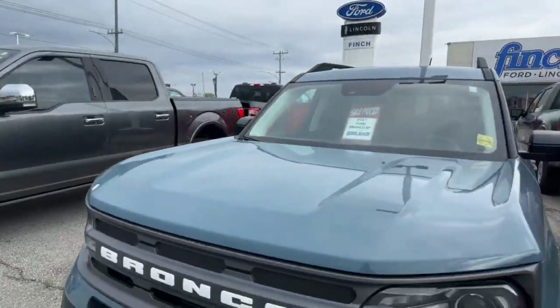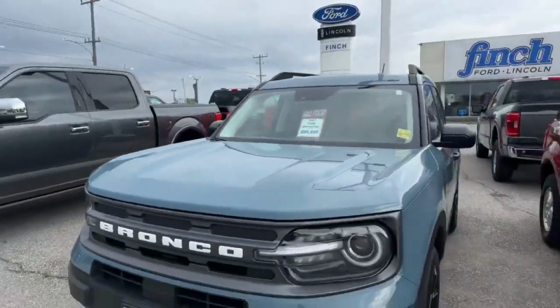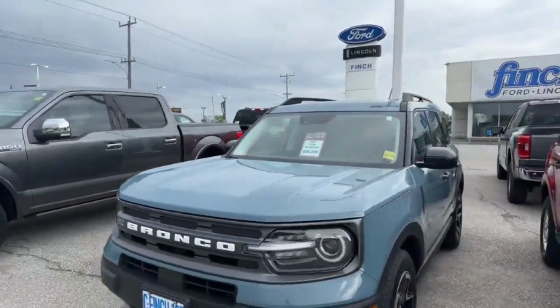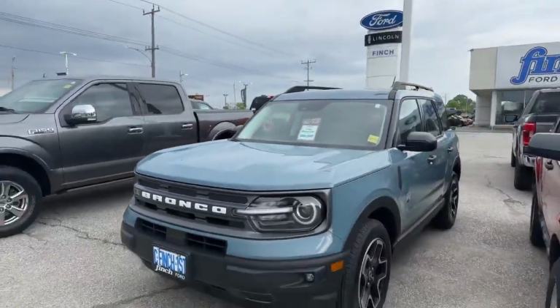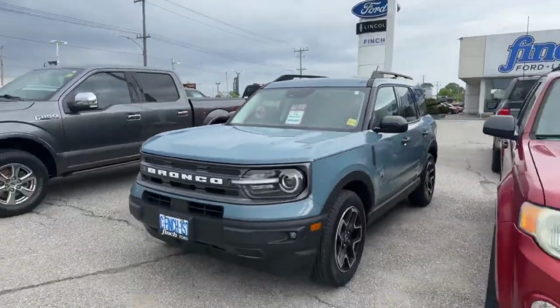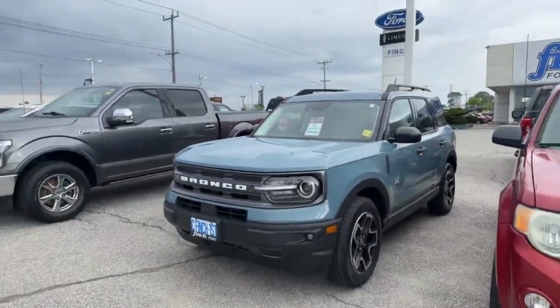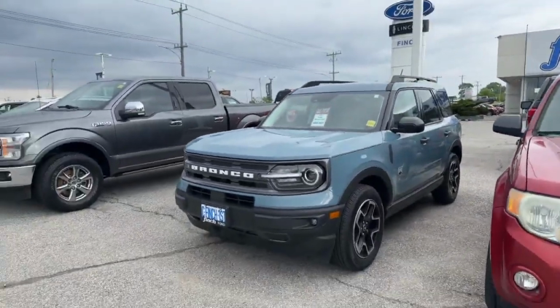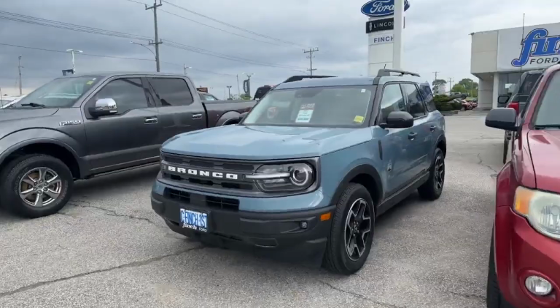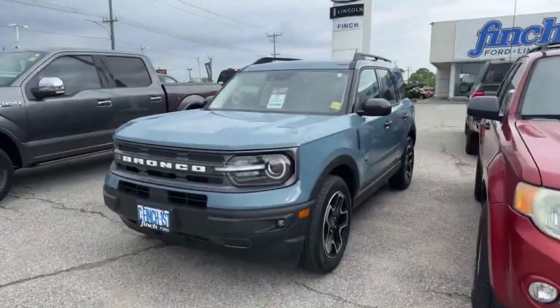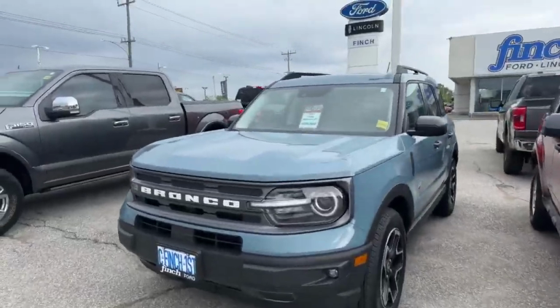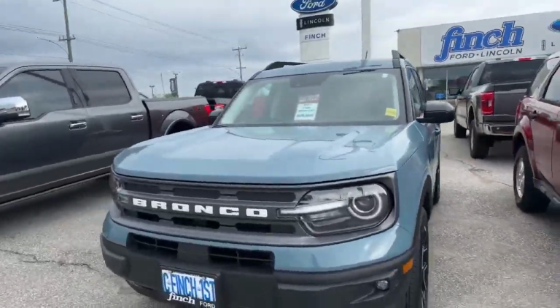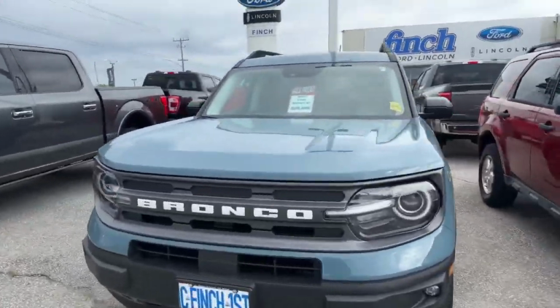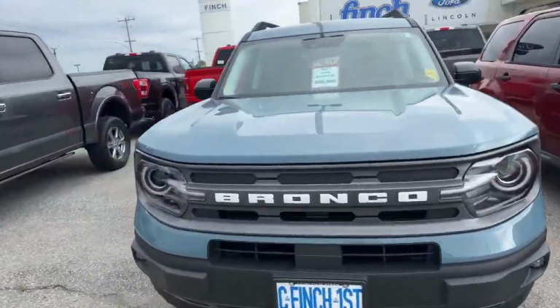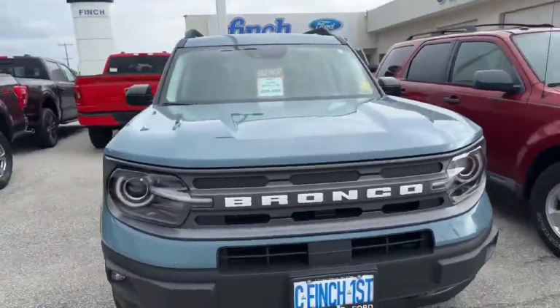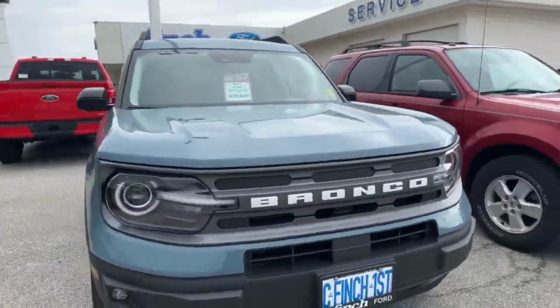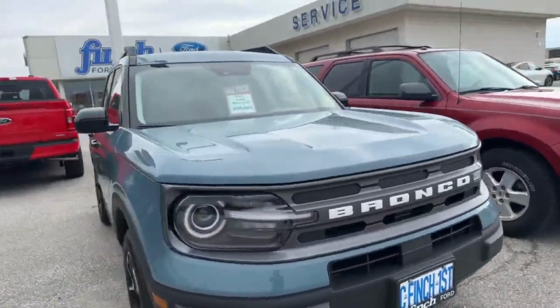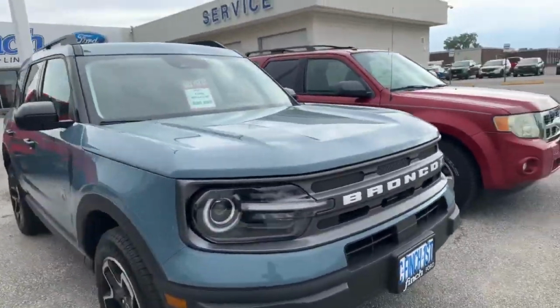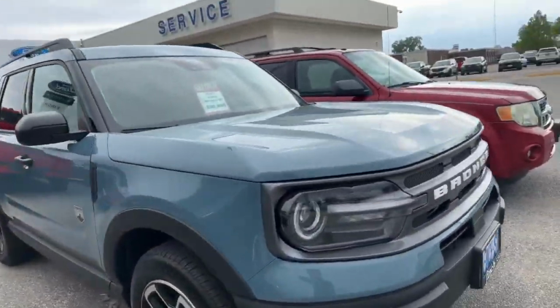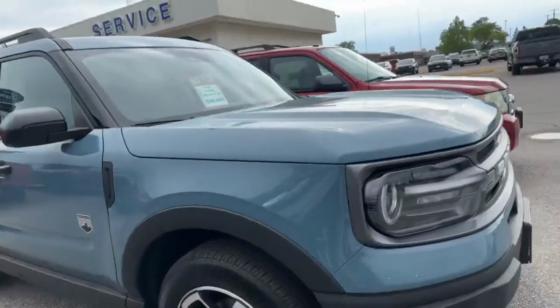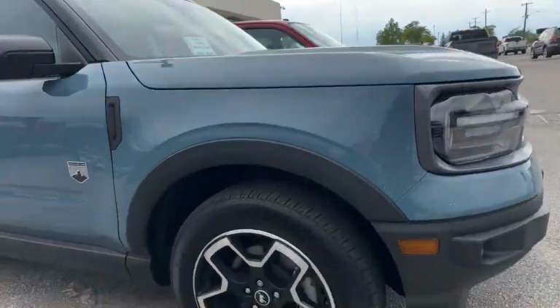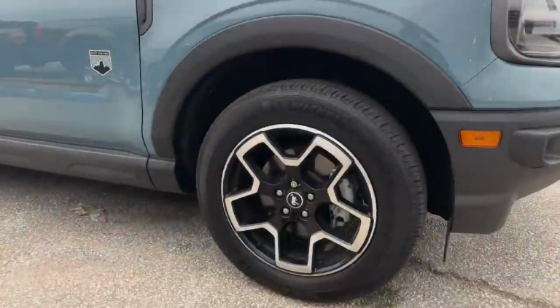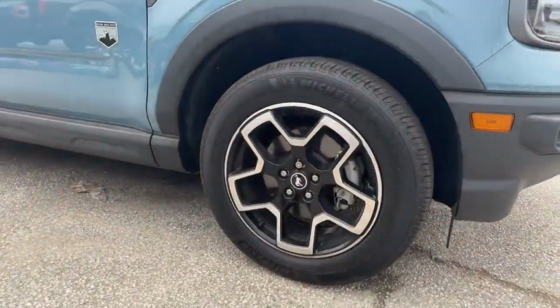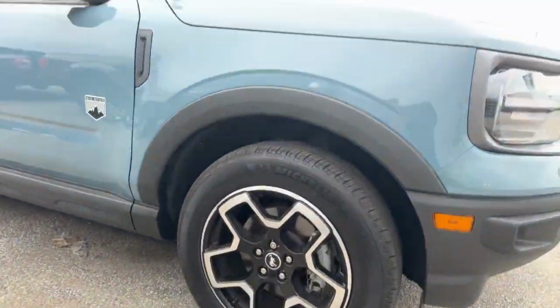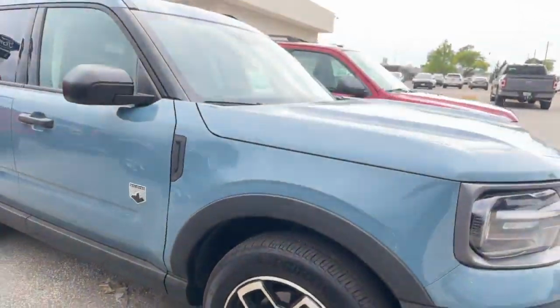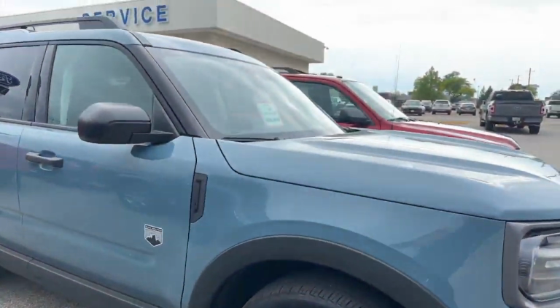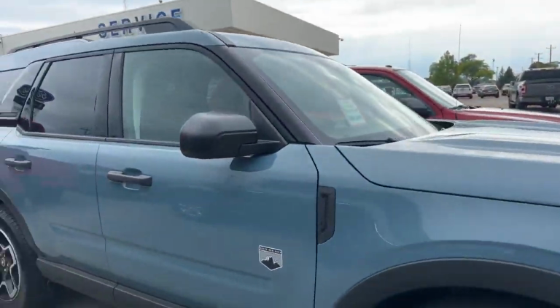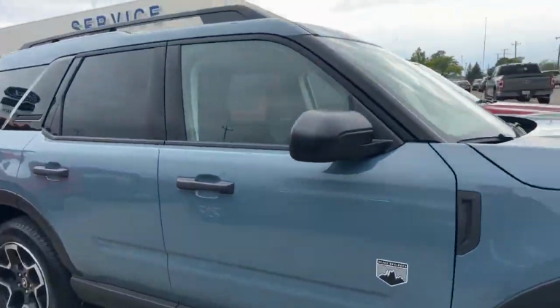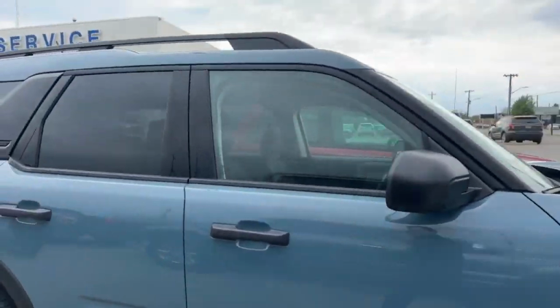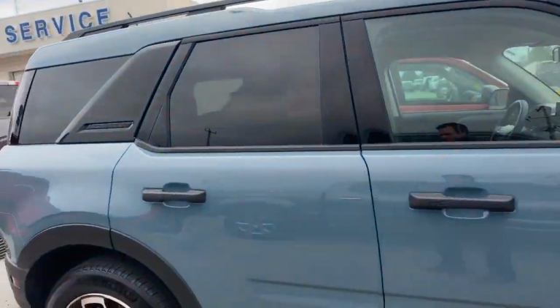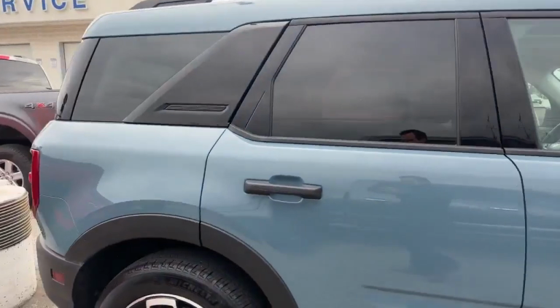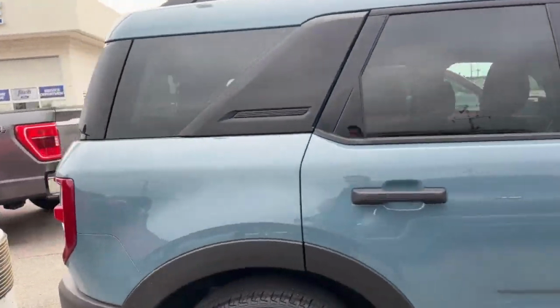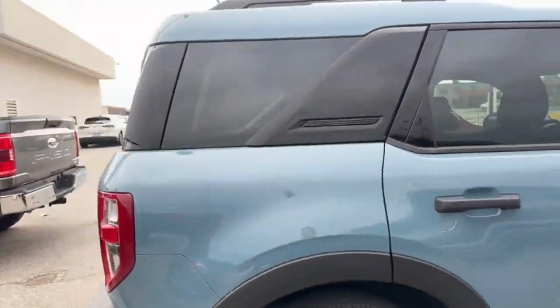This beautiful color you're seeing right here is called Area 51. This is a 2021 Bronco Sport, and you can tell these nice beautiful rims kind of outline what year it is. We're going to move over to the back.